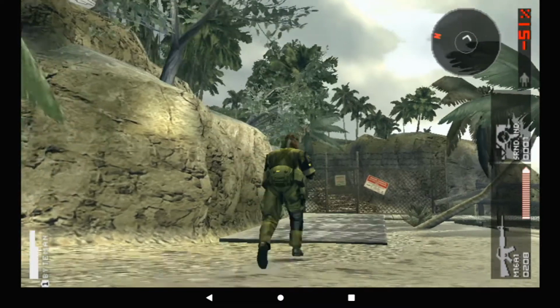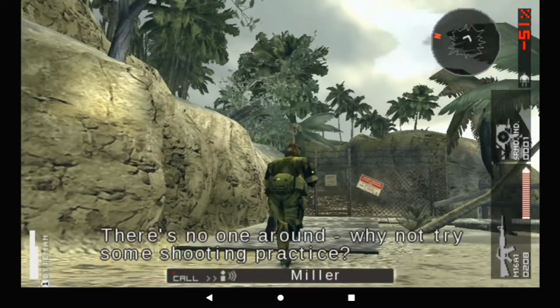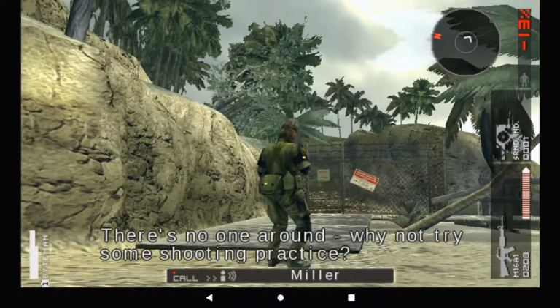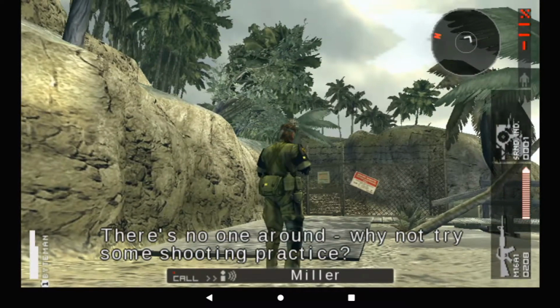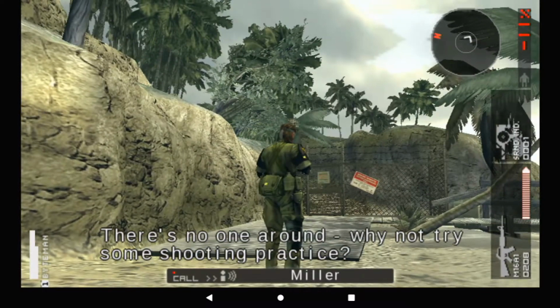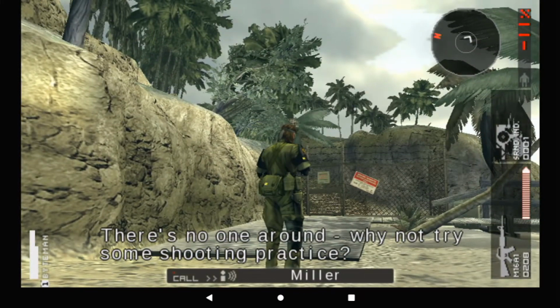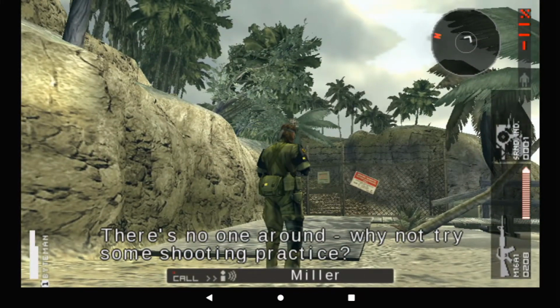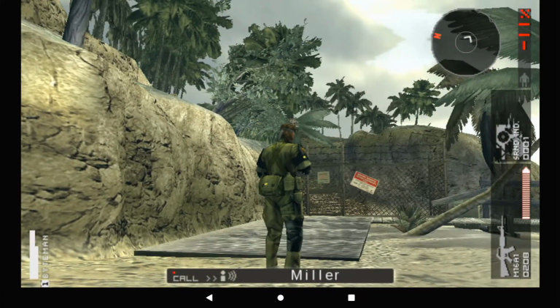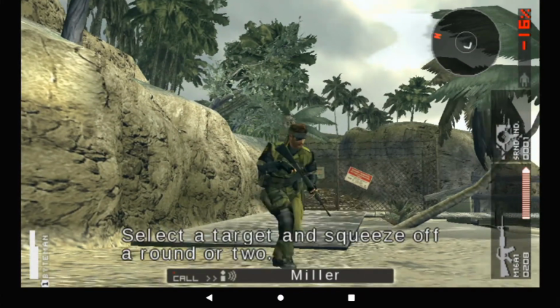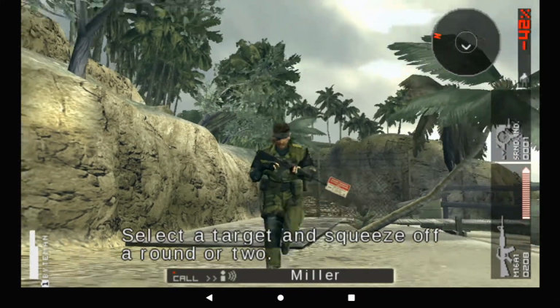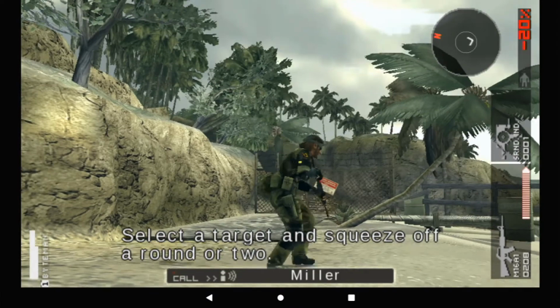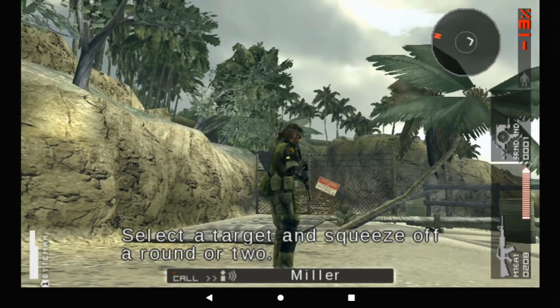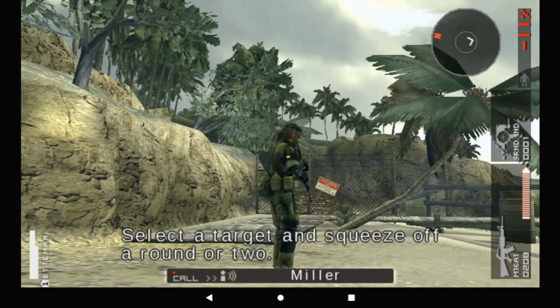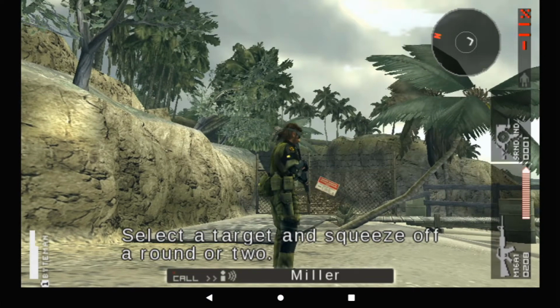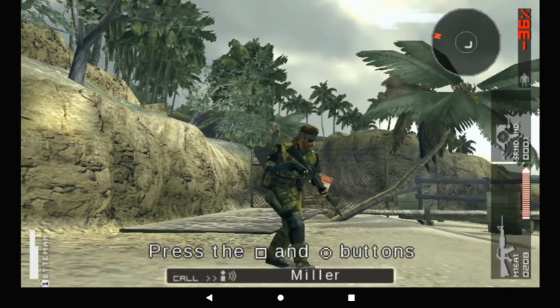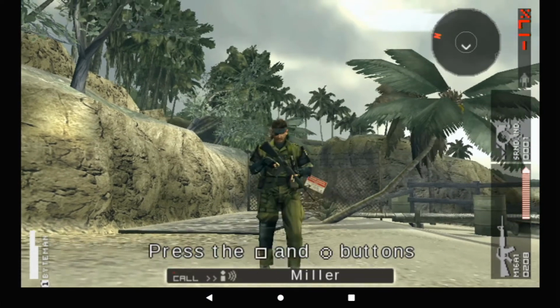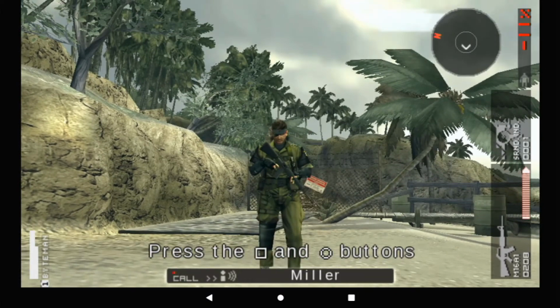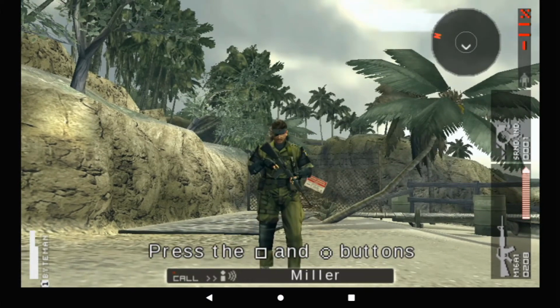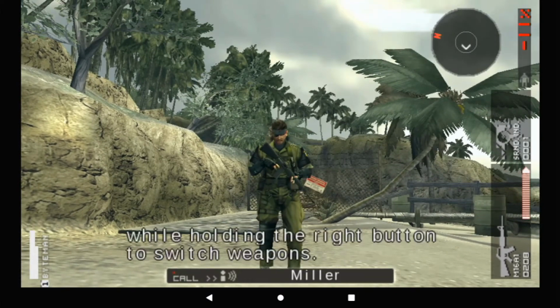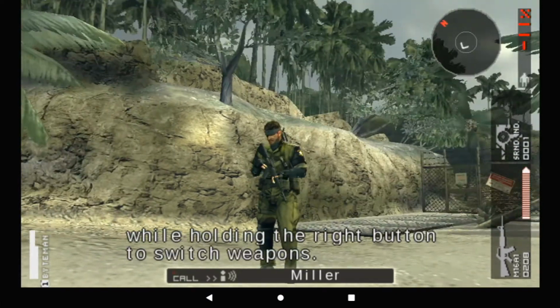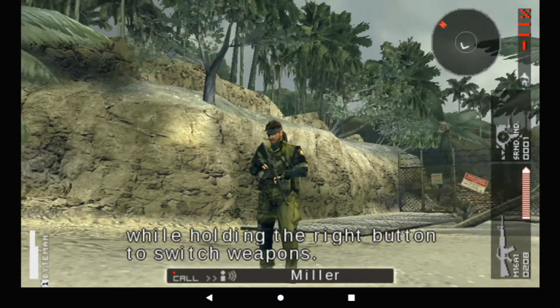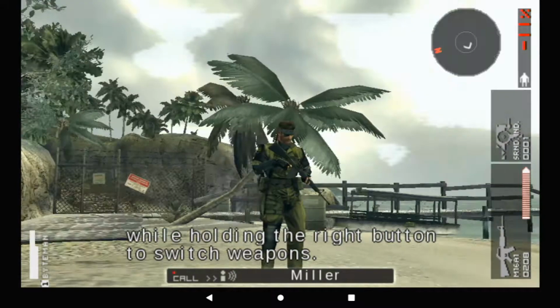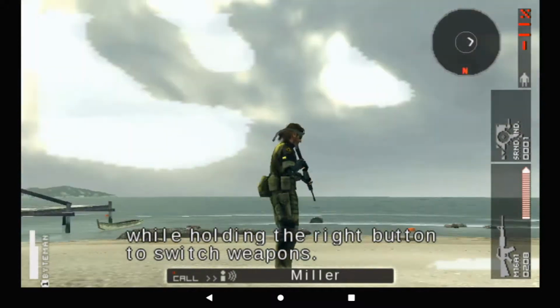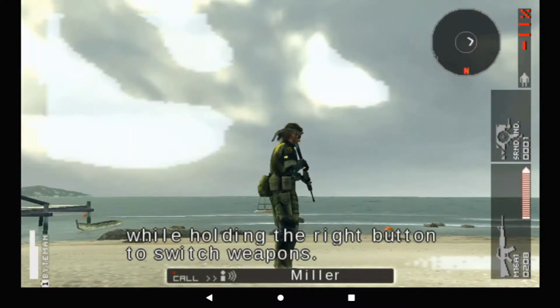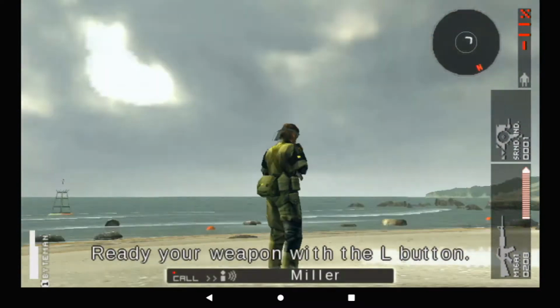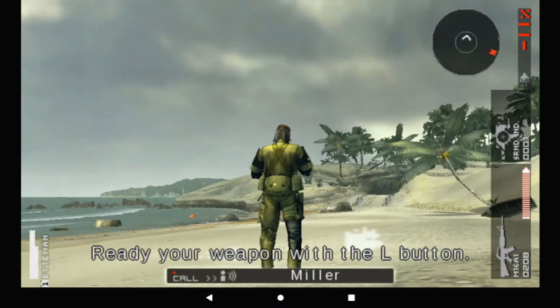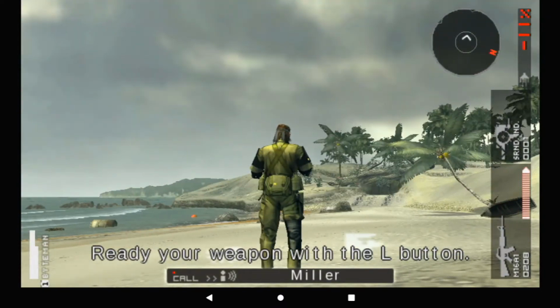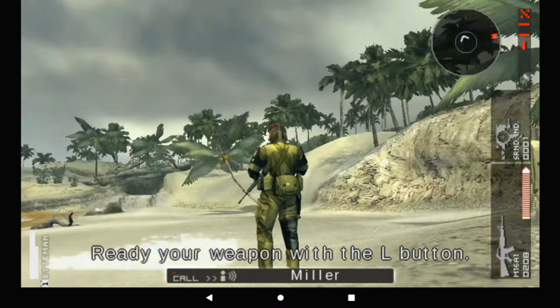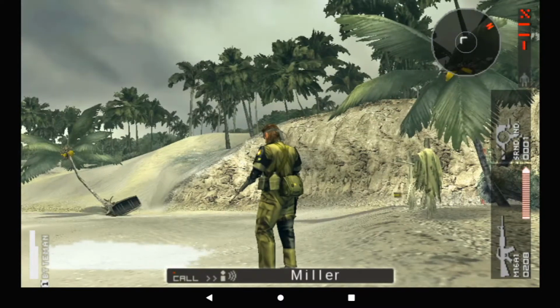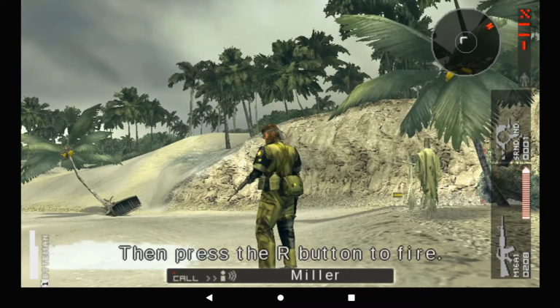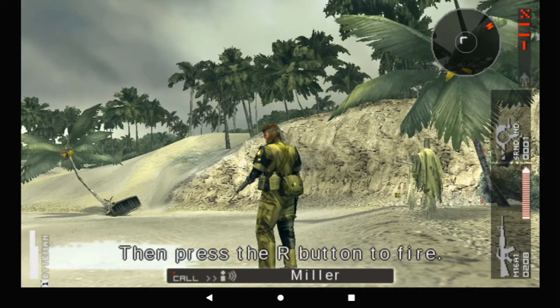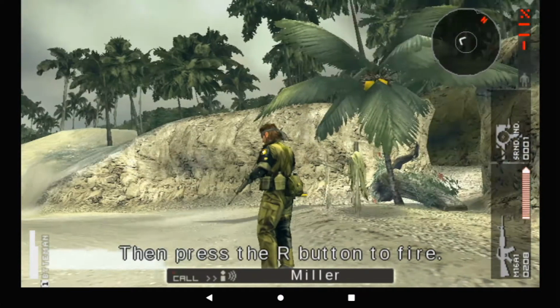There's no one around. Why not try some shooting practice? Select a target and squeeze off a round or two. Press the square and circle buttons while holding the right button to switch weapons. Ready your weapon with the L button, then press the R button to fire.